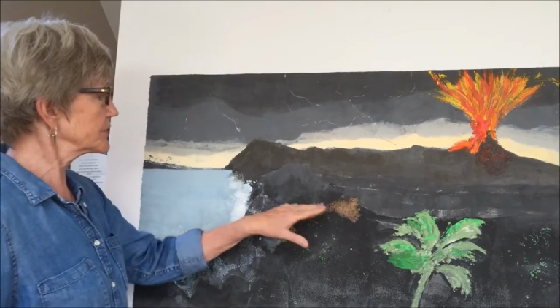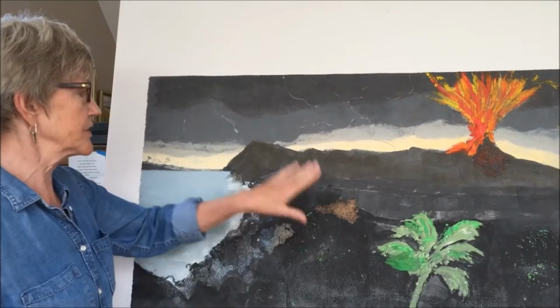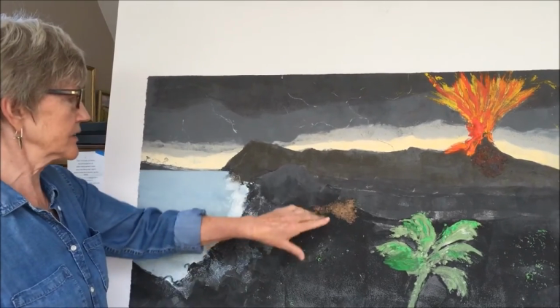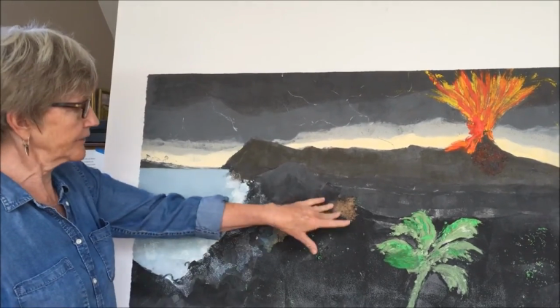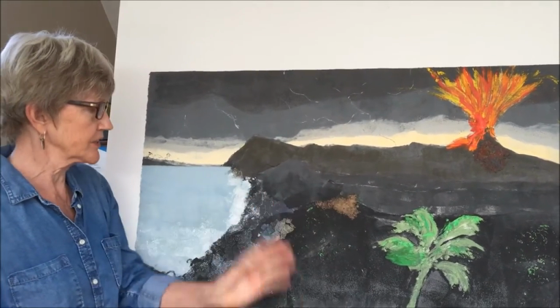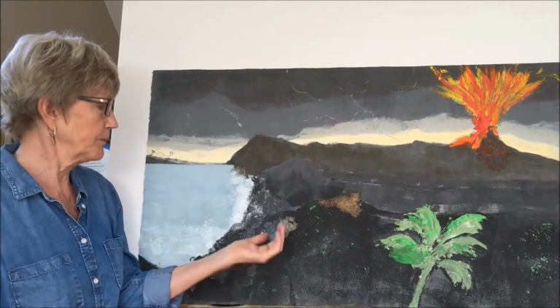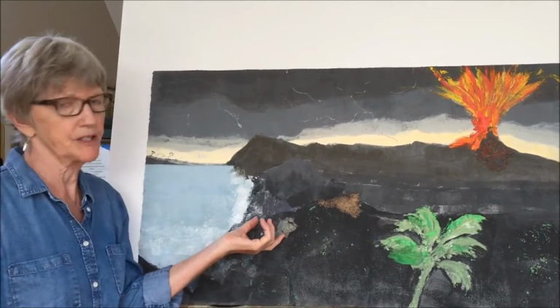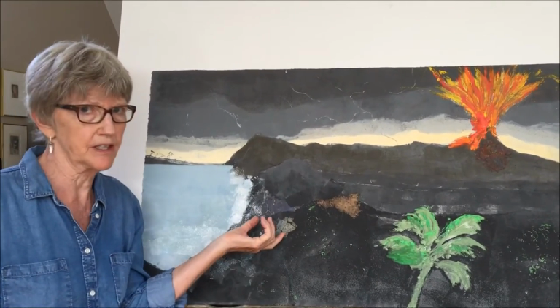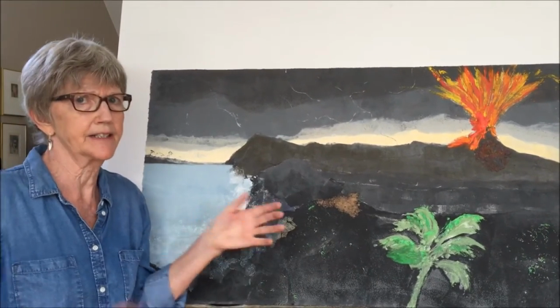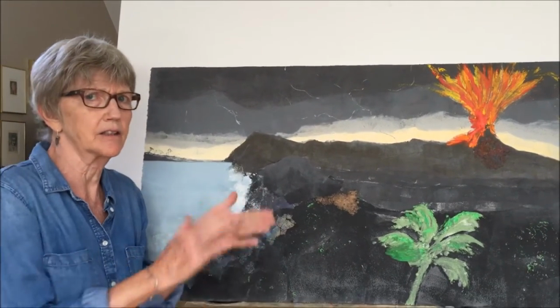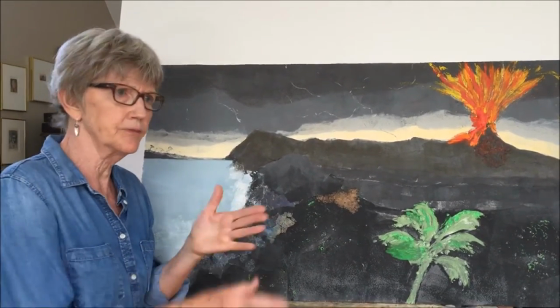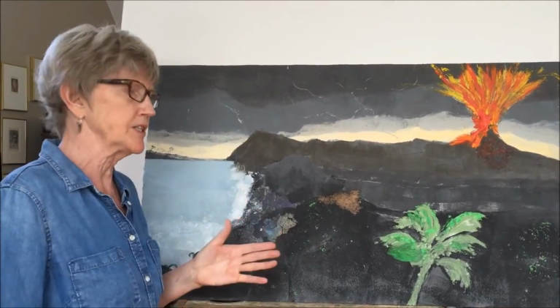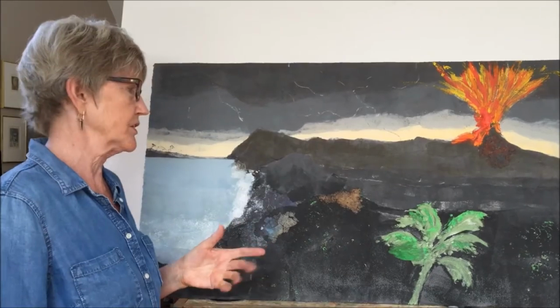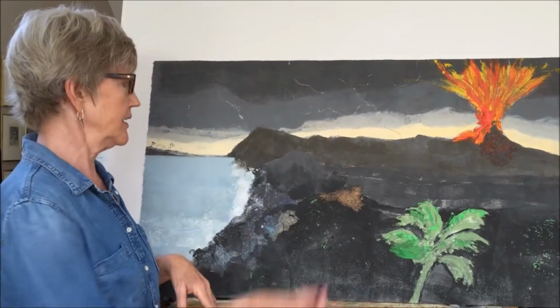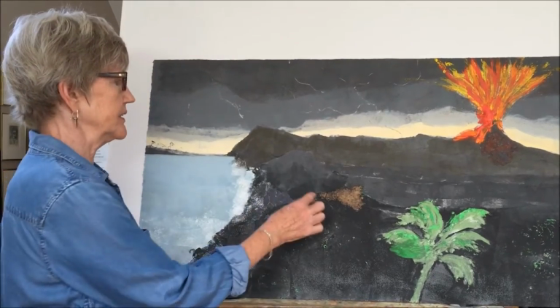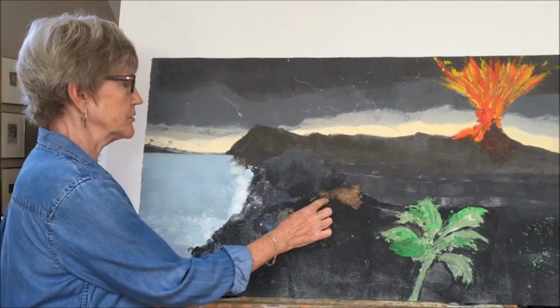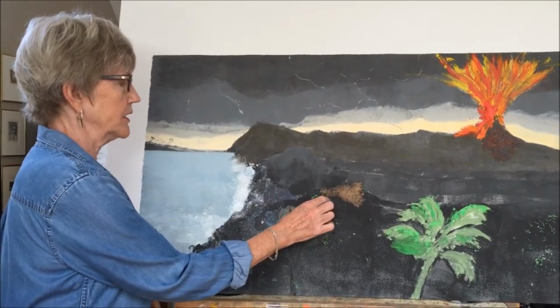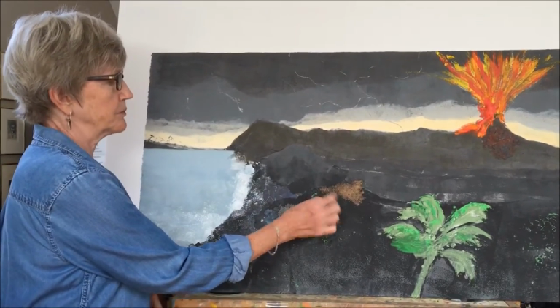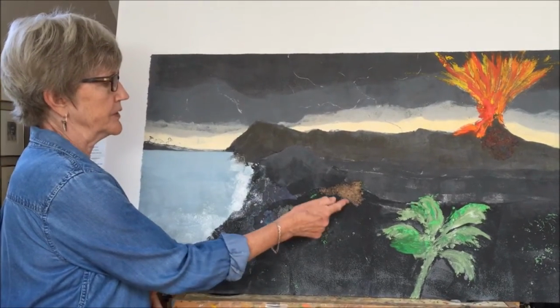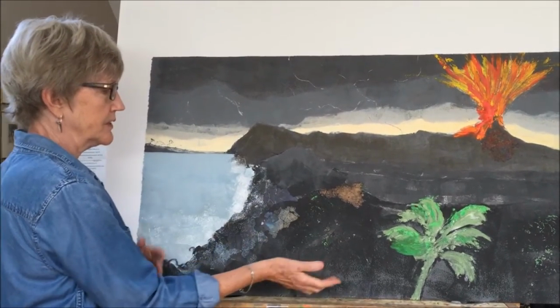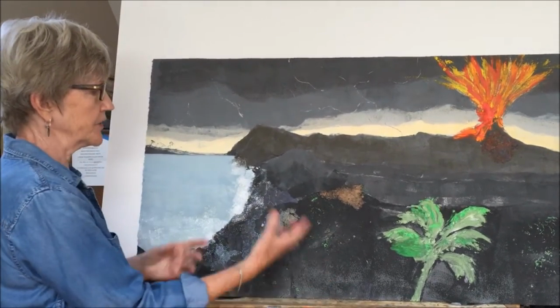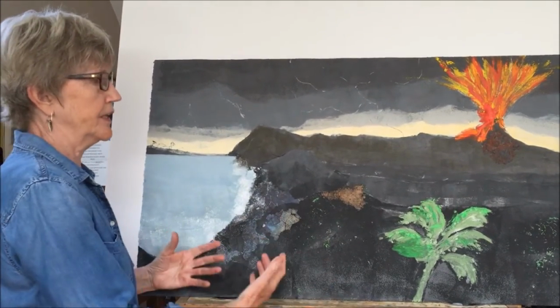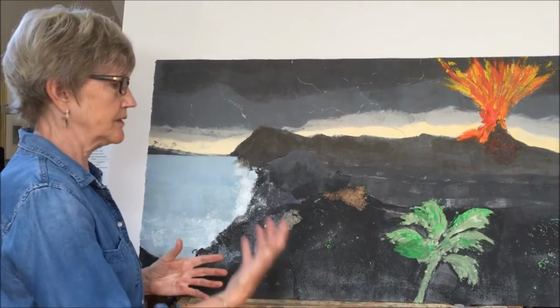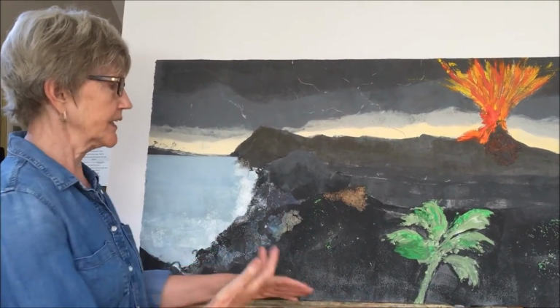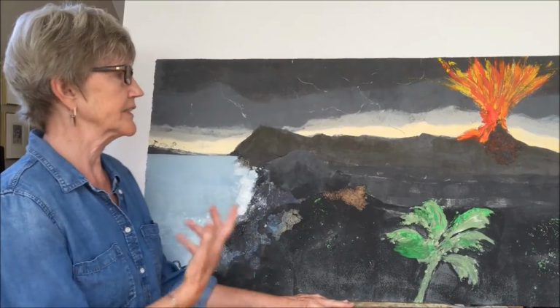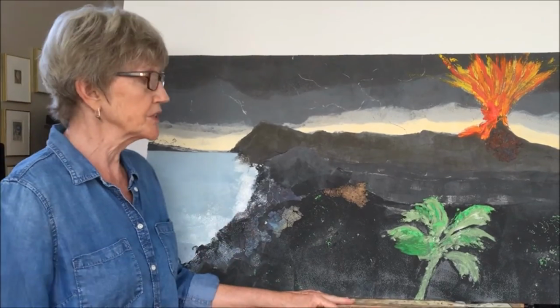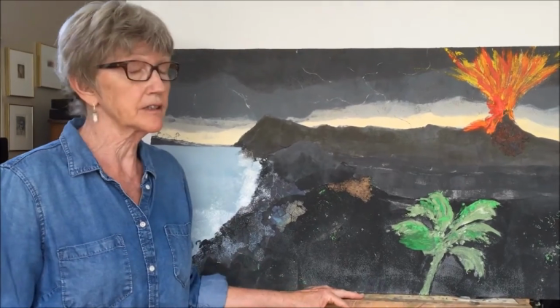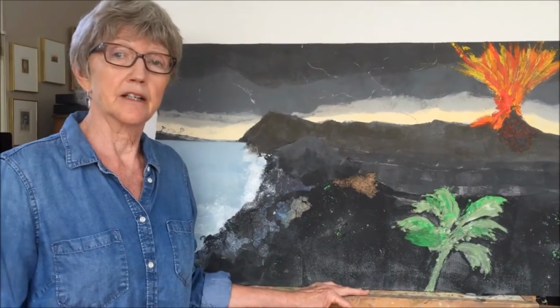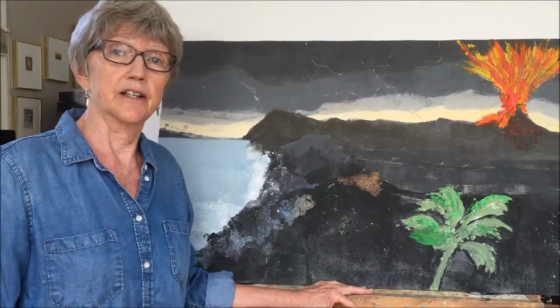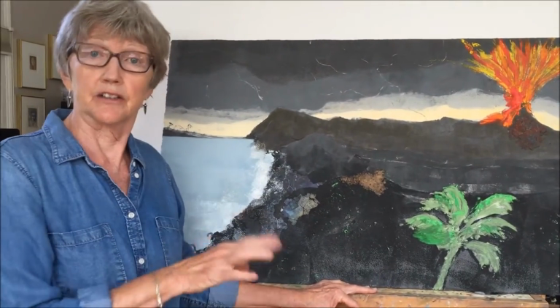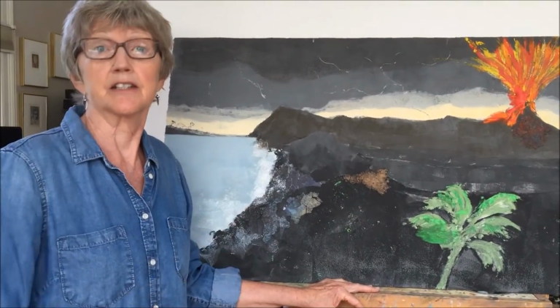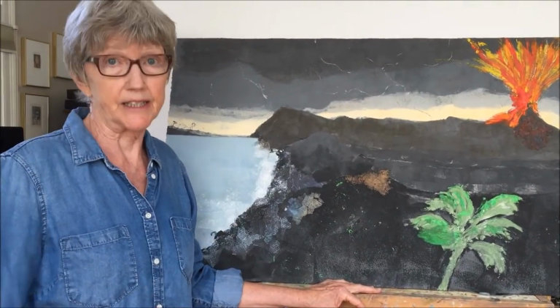To introduce tactility, I found these flat pieces of rust that had ink on them from past projects, and I sewed them onto this print. So now the print has more tactility than a regular flattened monotype.